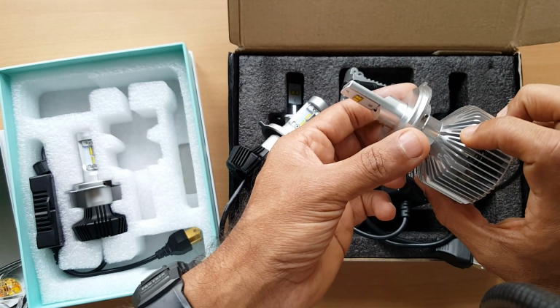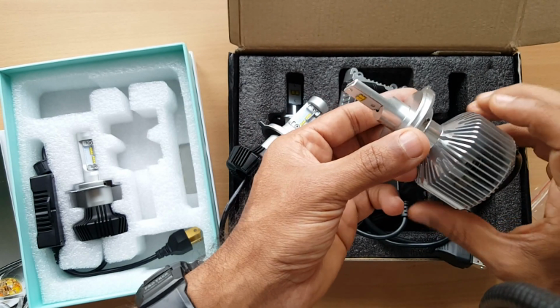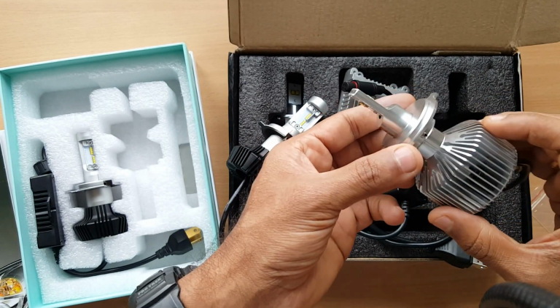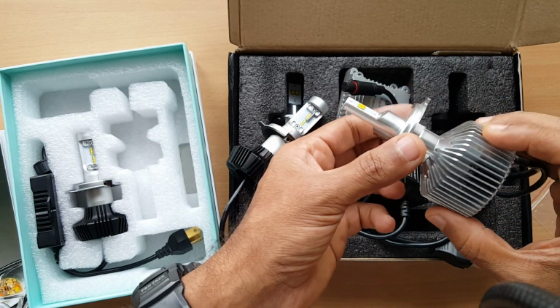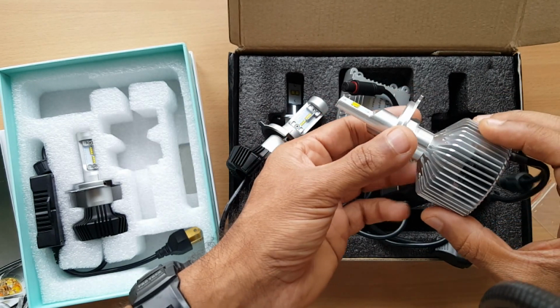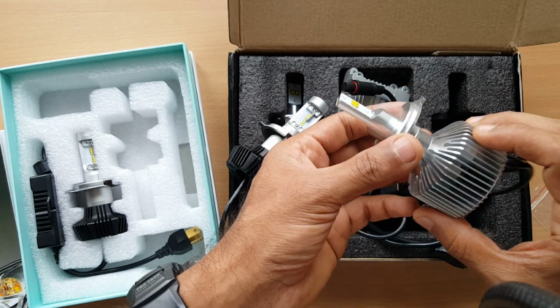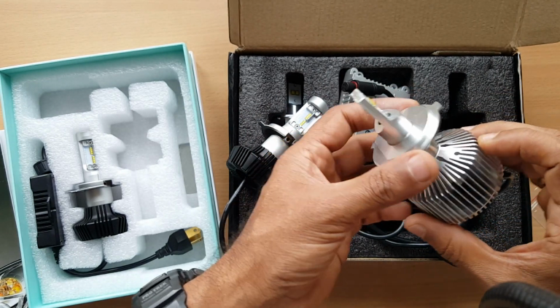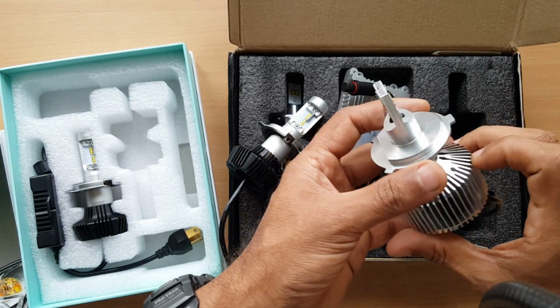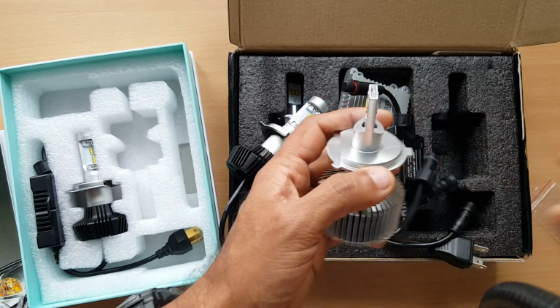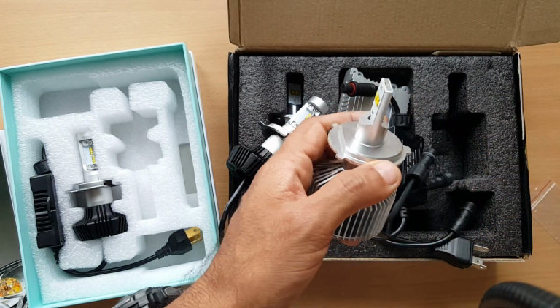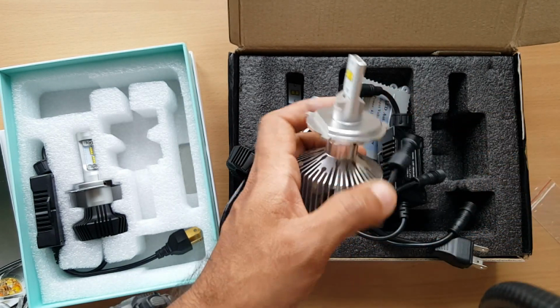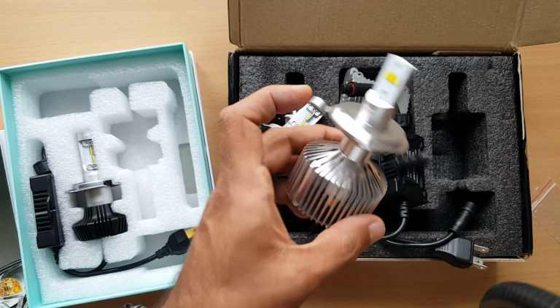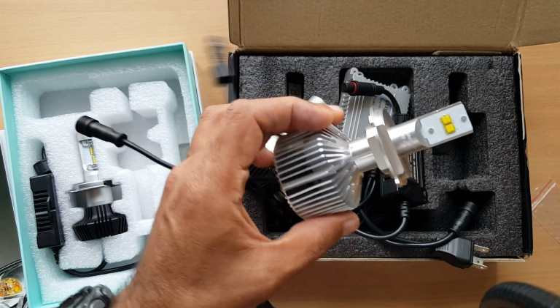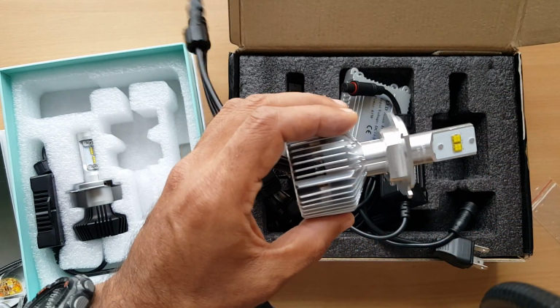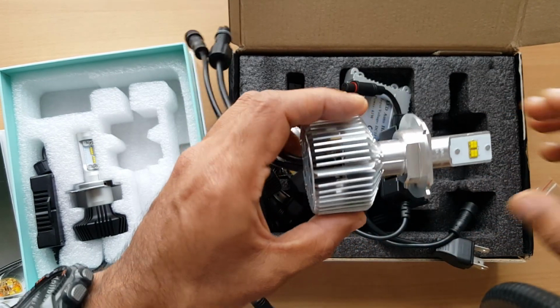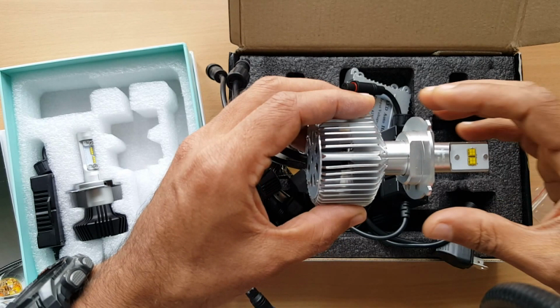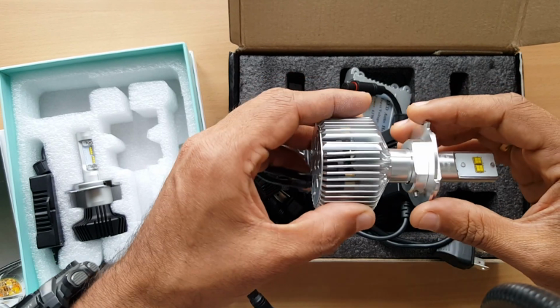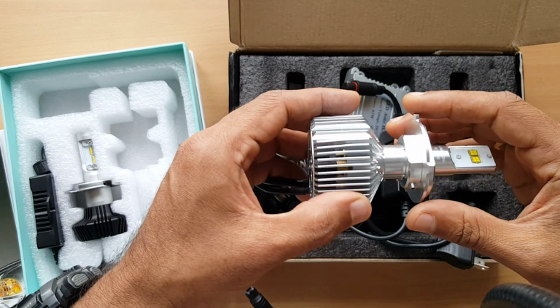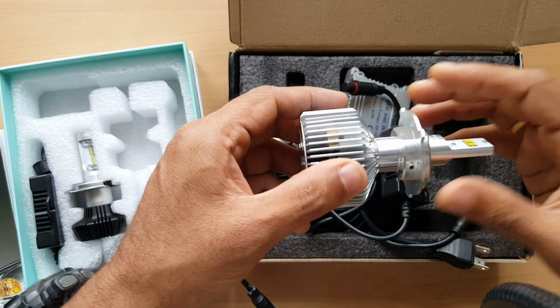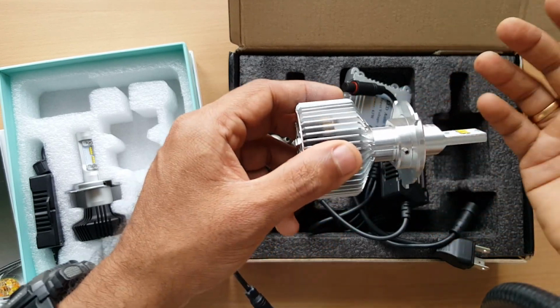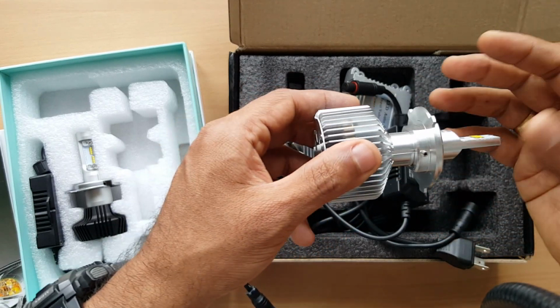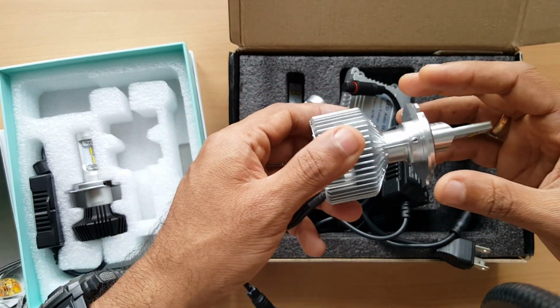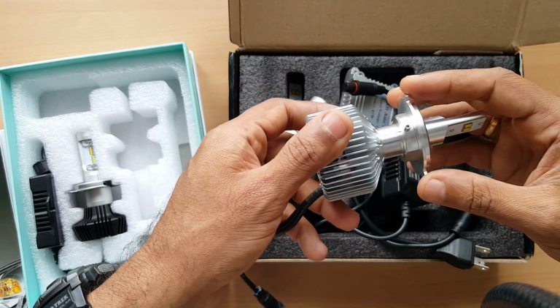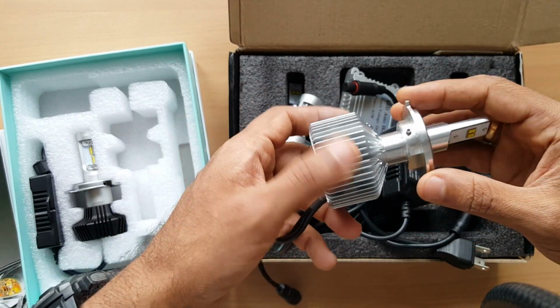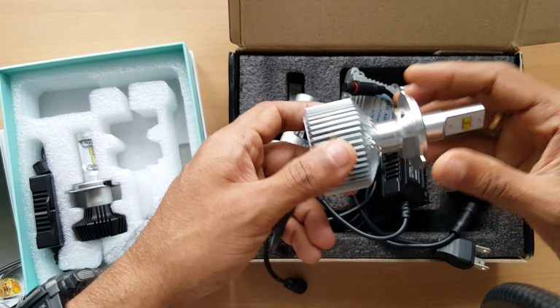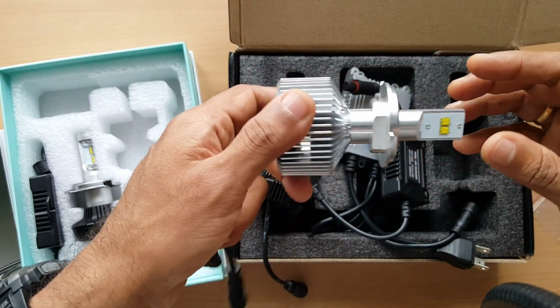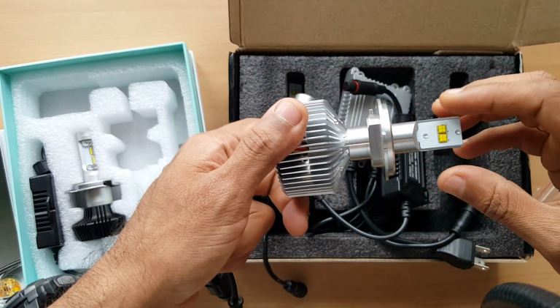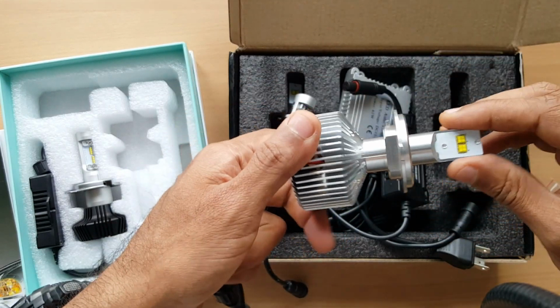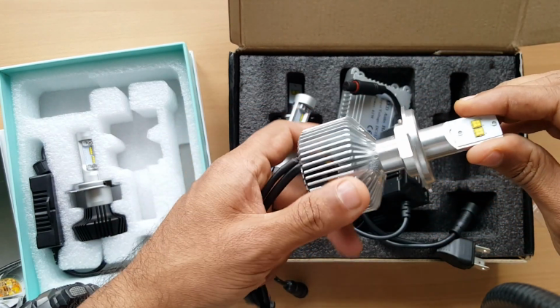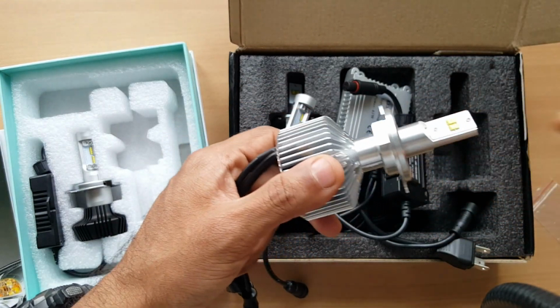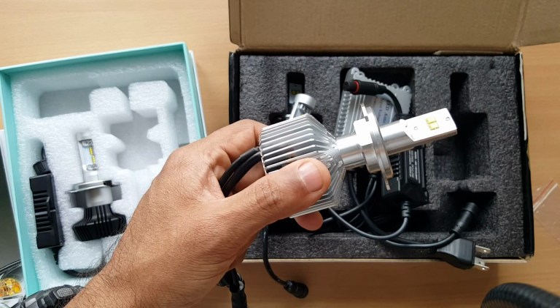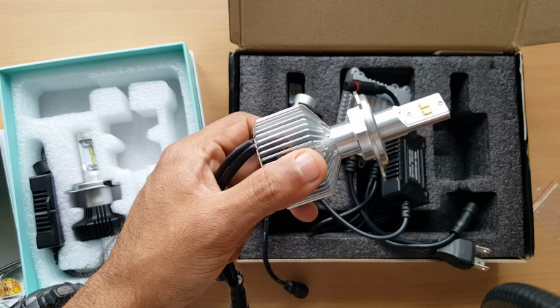Please watch my next video for the light output comparison on the vehicle. If you have any questions or comments, please leave them below and I will reply. Have a great day!